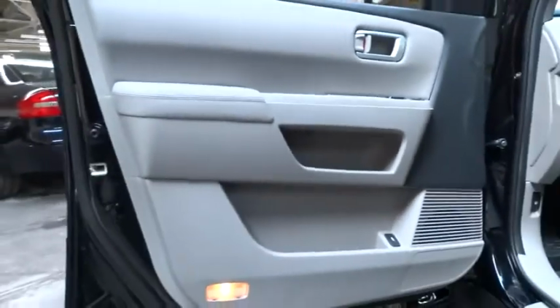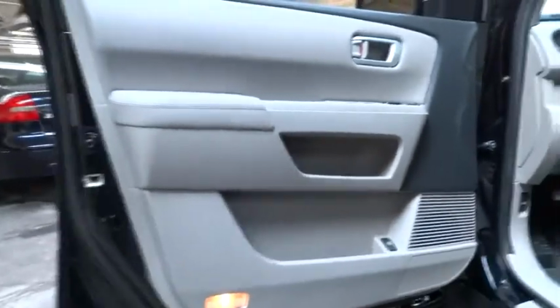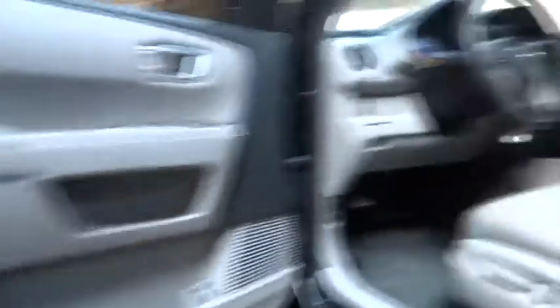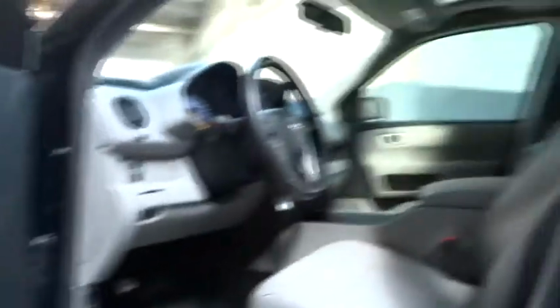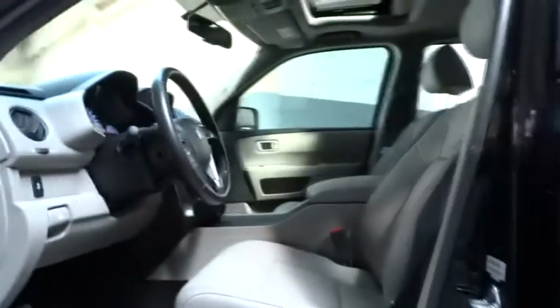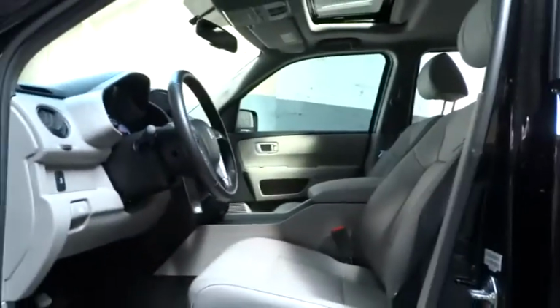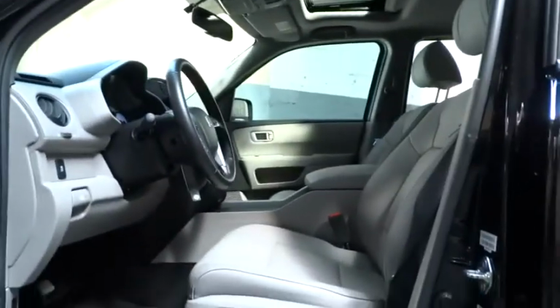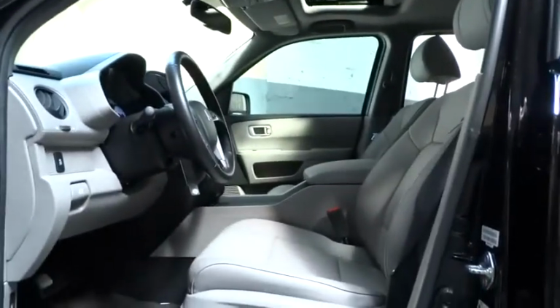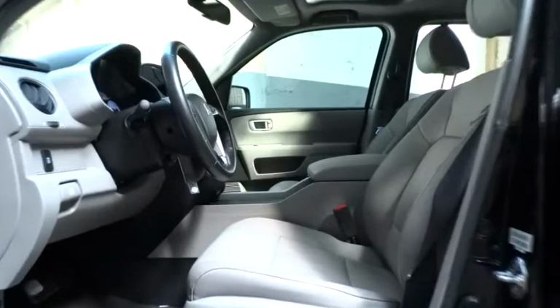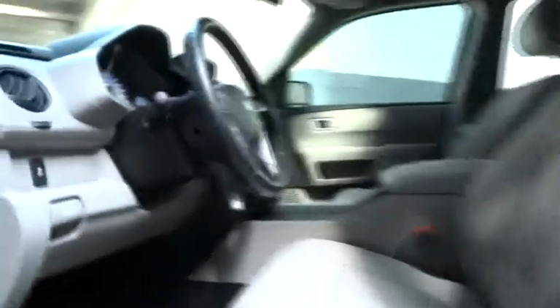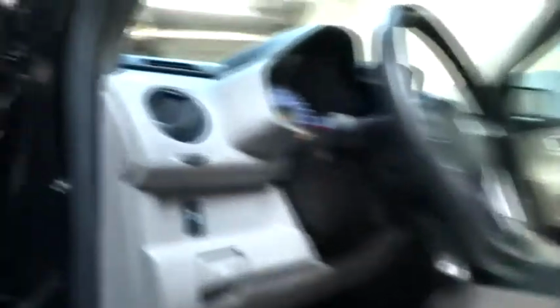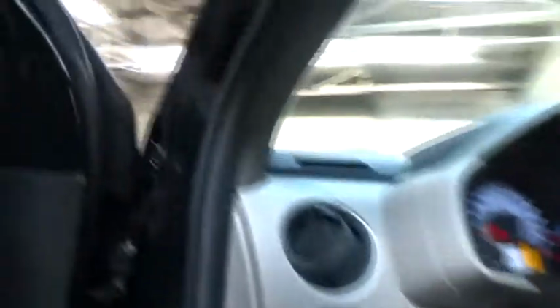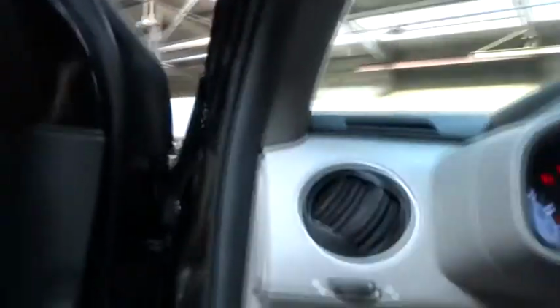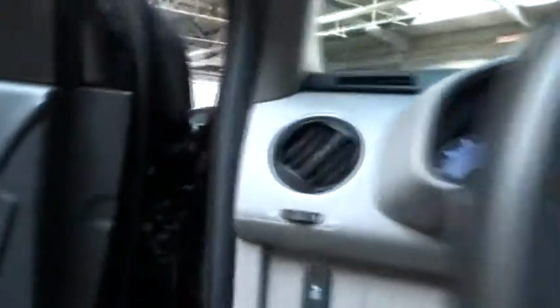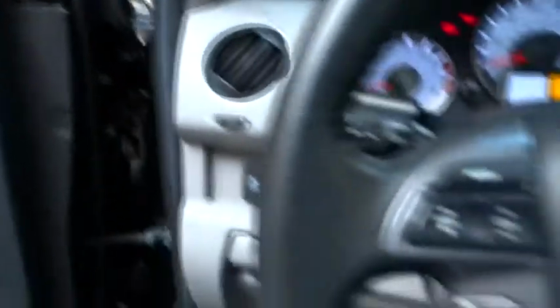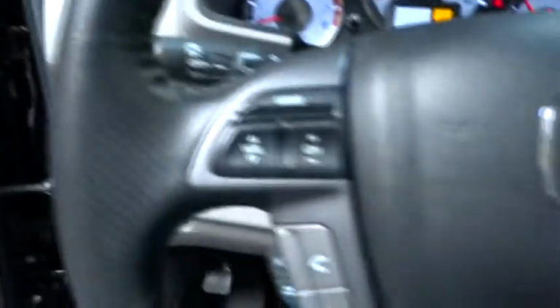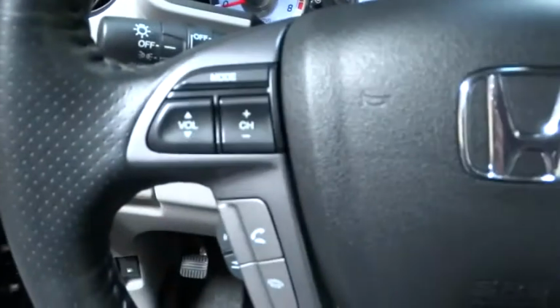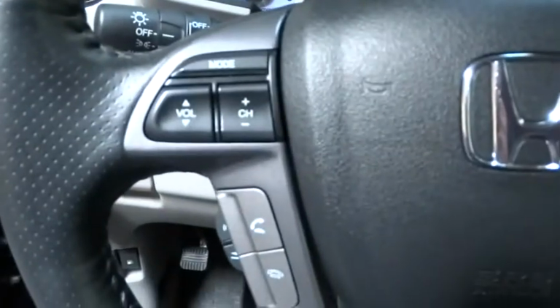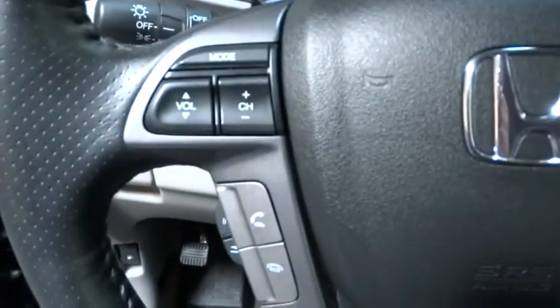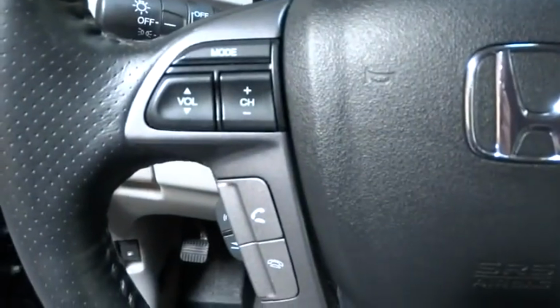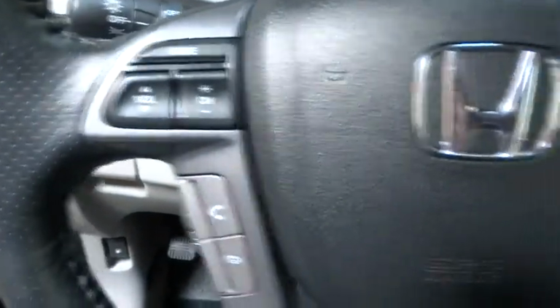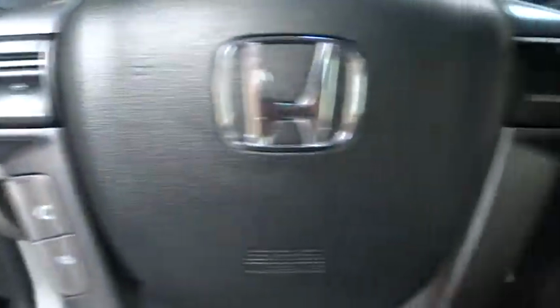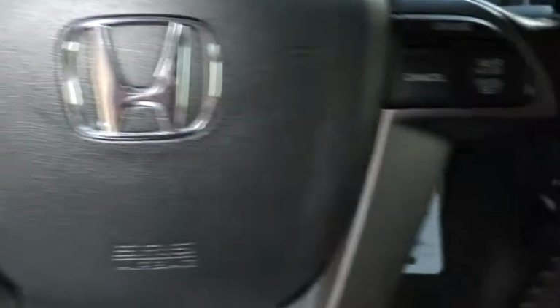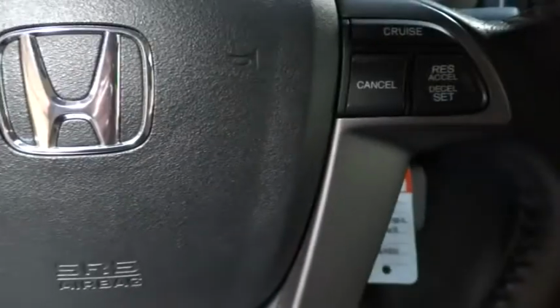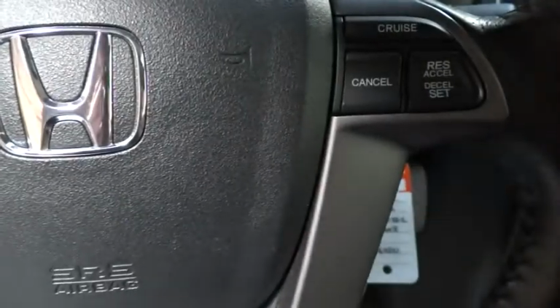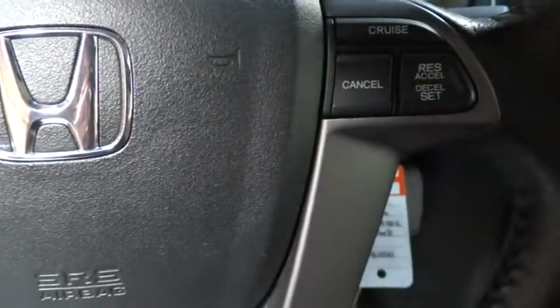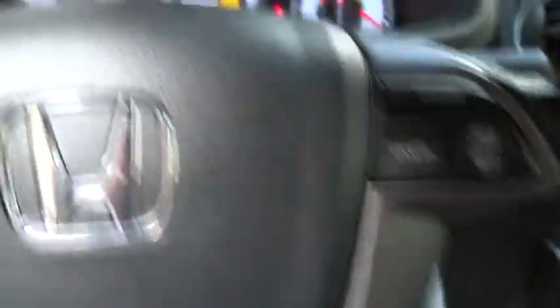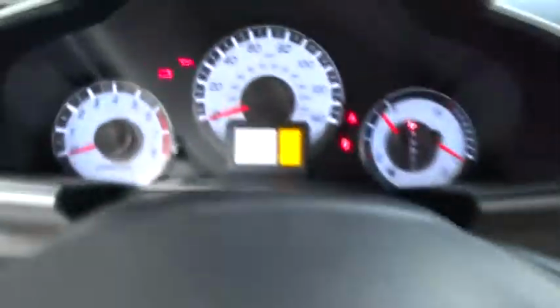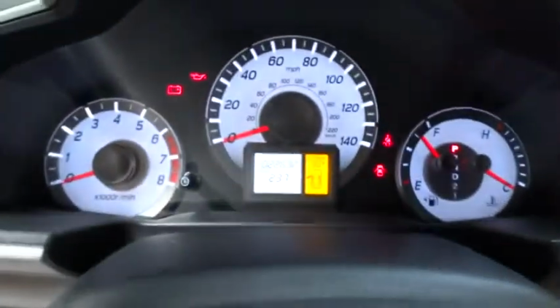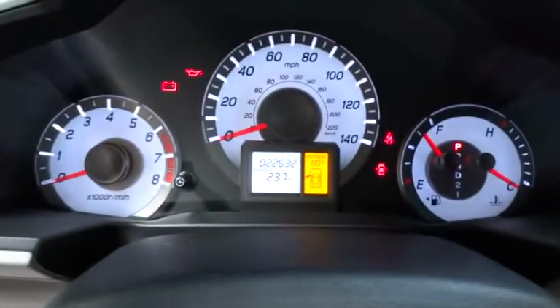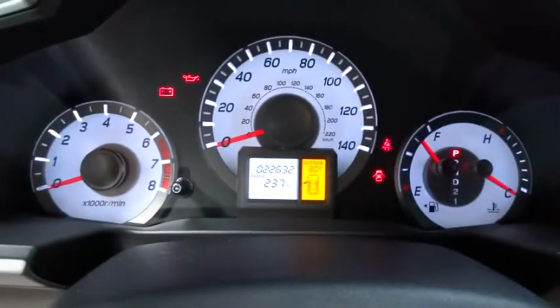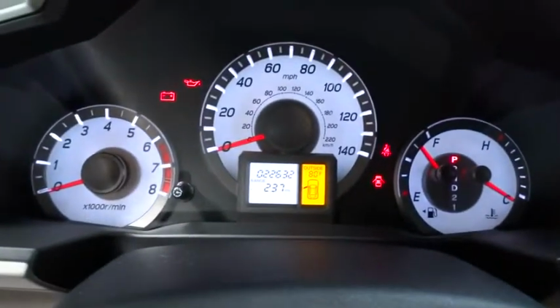PPO. Keyless entry. Cruise control. Aluminum wheels. Four wheel drive. Floor mats. Four wheel disc brakes. Premium sound system. Climate control. Universal garage door opener.